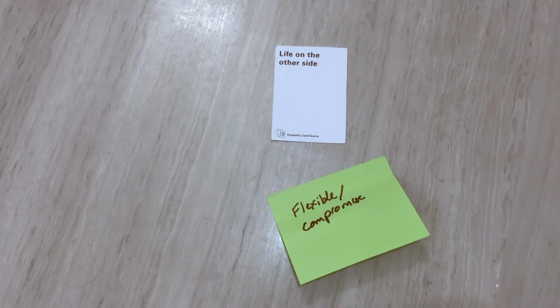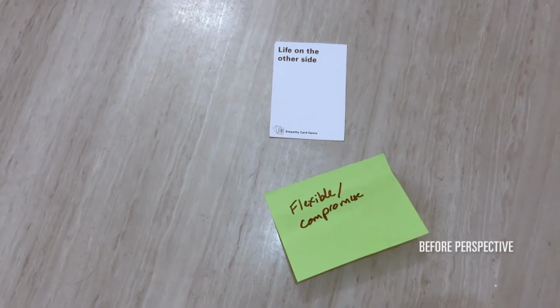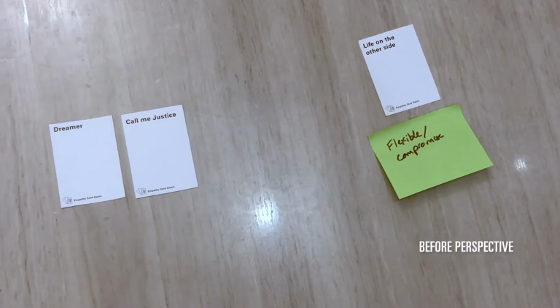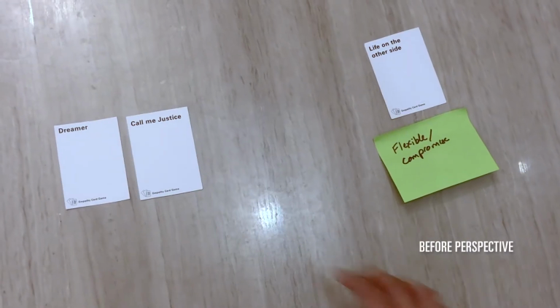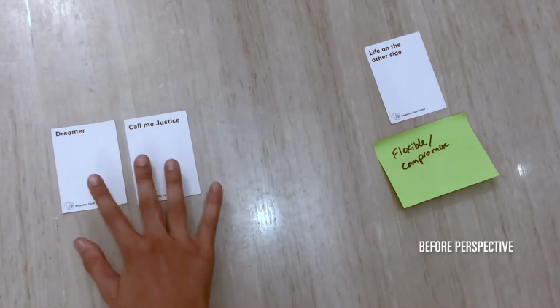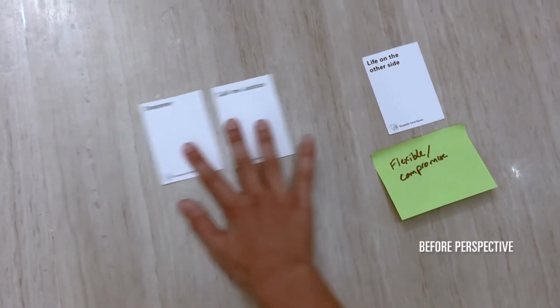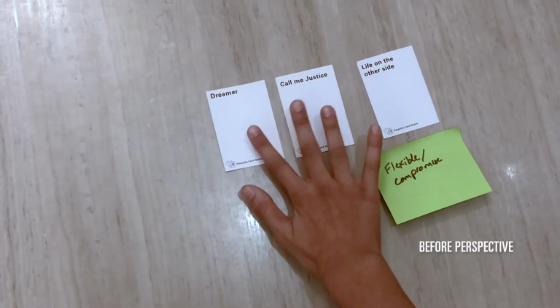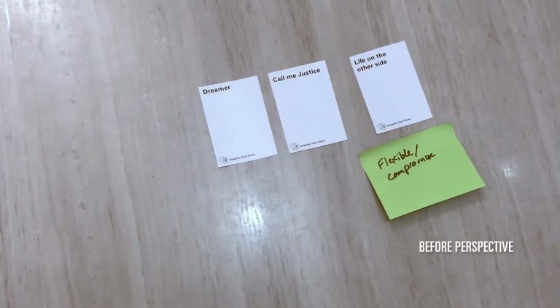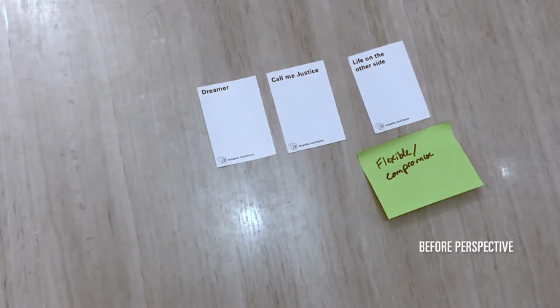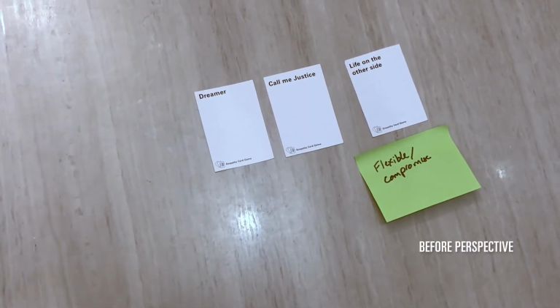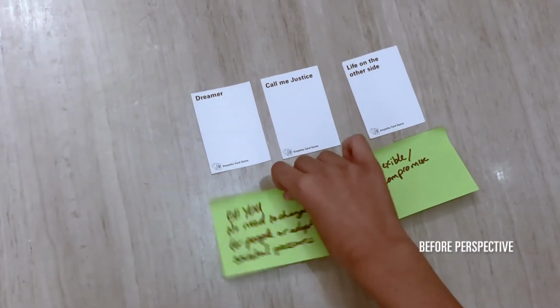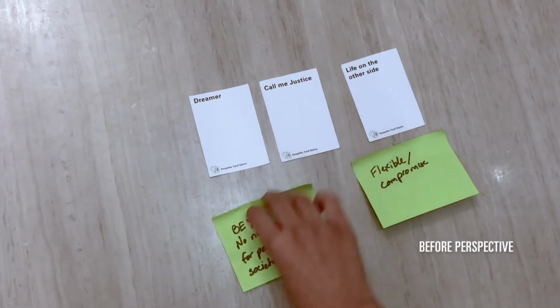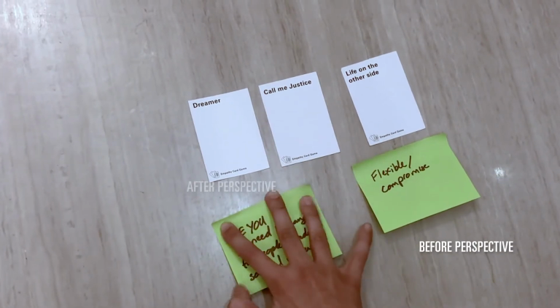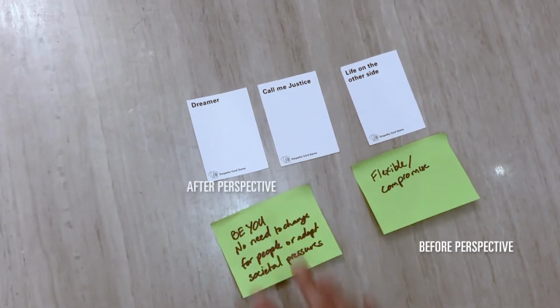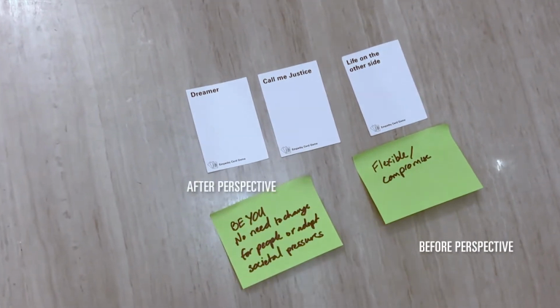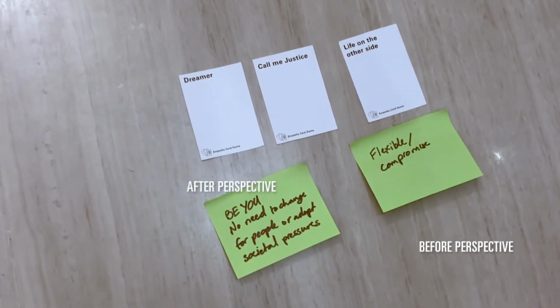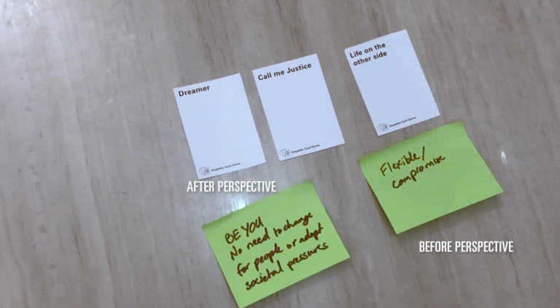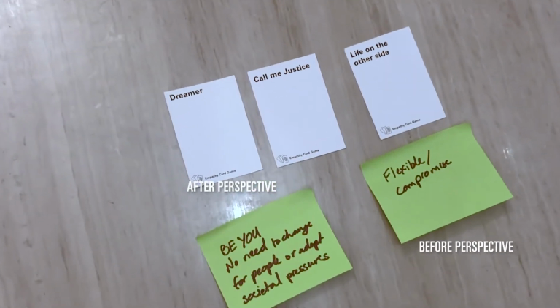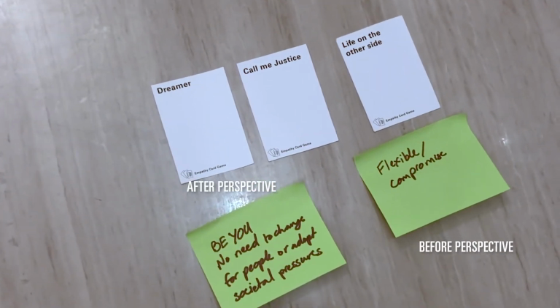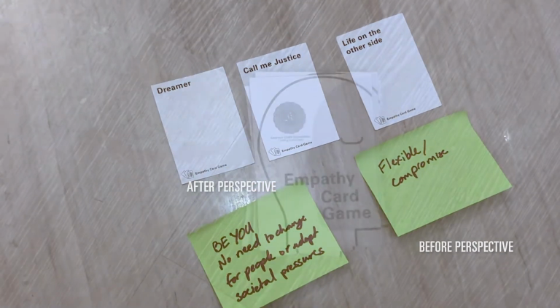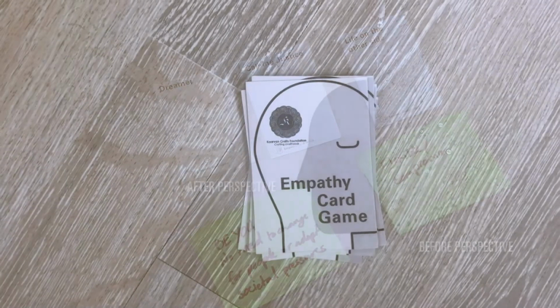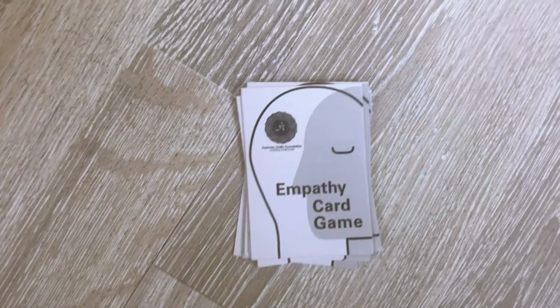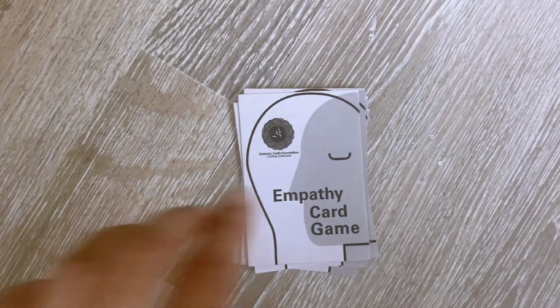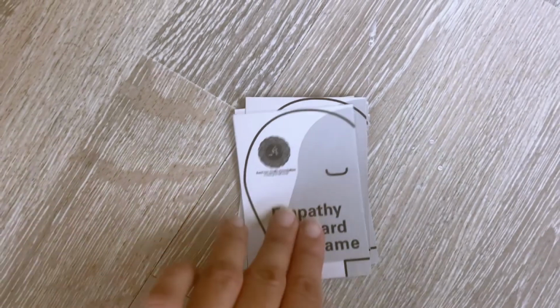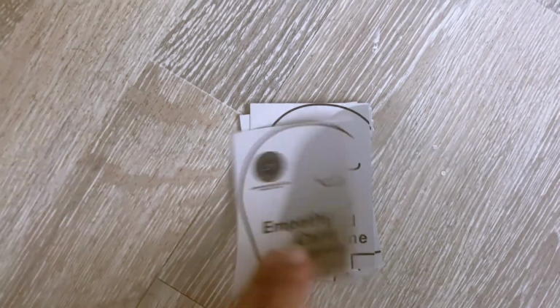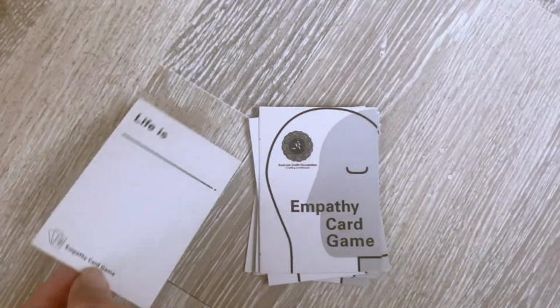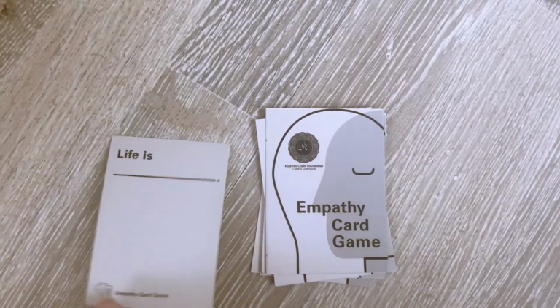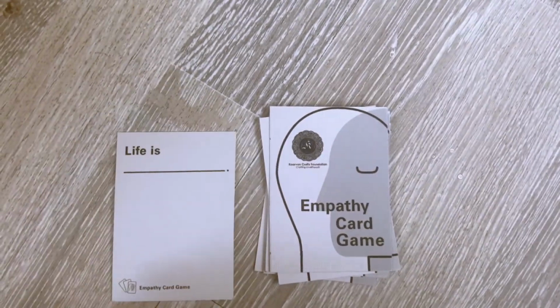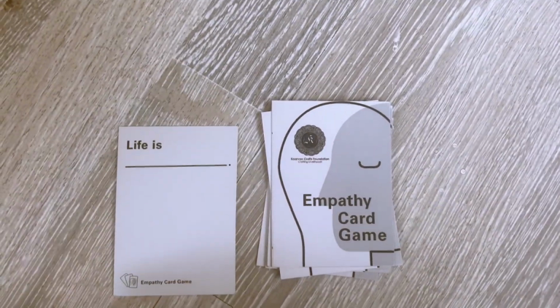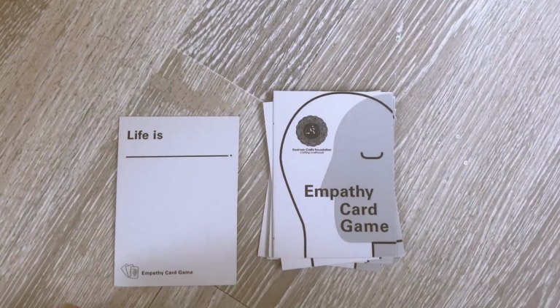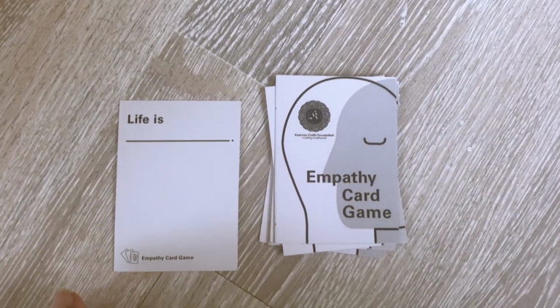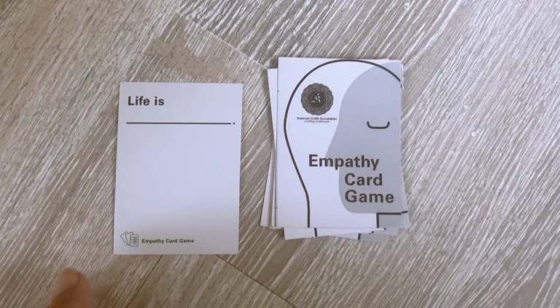Remember, for each round there will be two sticky notes — a before perspective and an after perspective. Keep the played cards with sticky notes aside once you're done. Then select the next gray card and follow the same steps, and that's how the game continues.